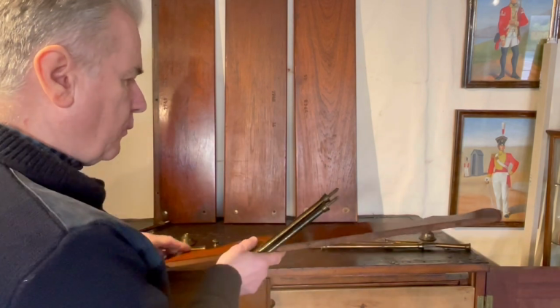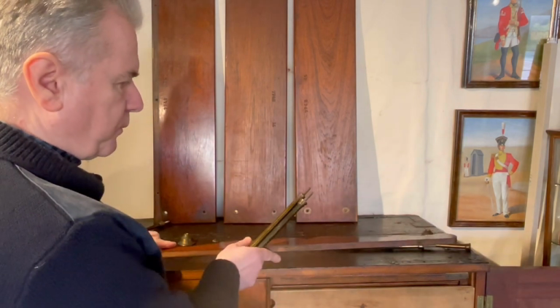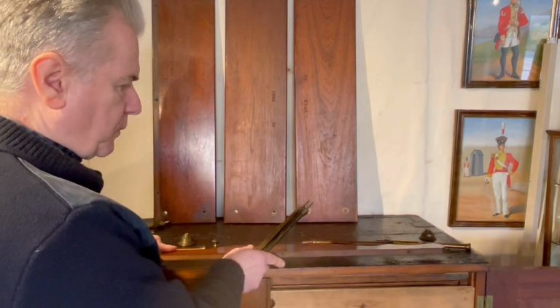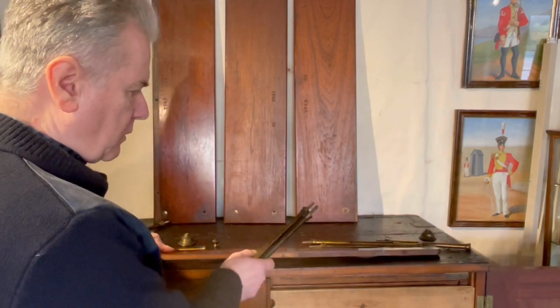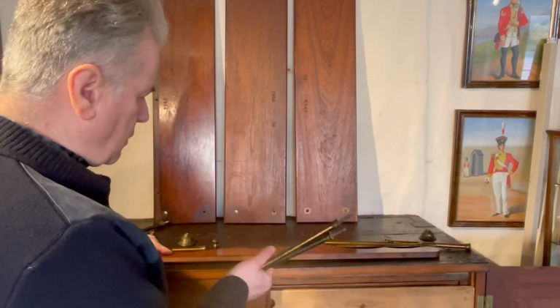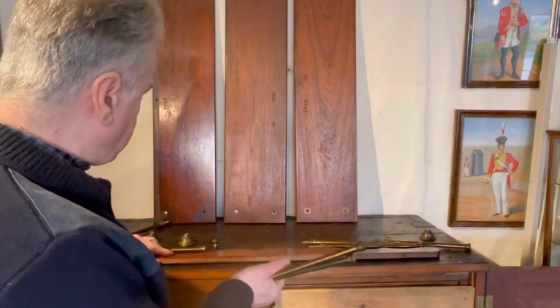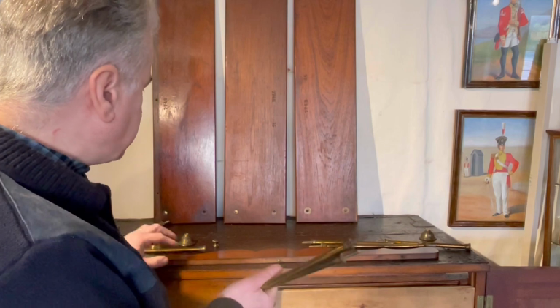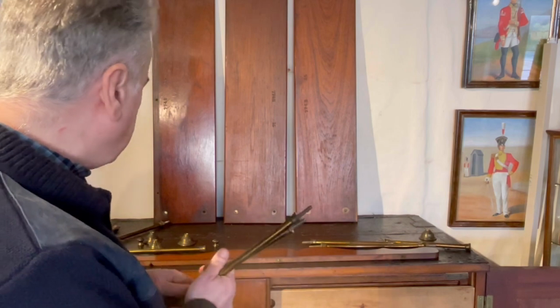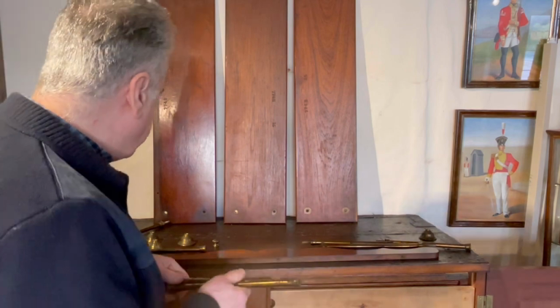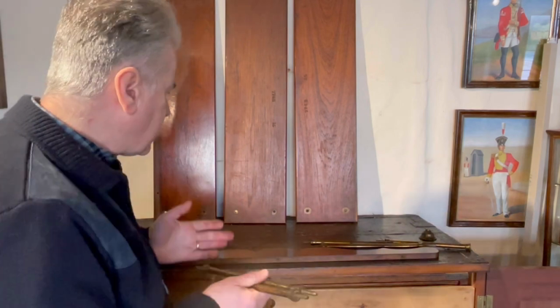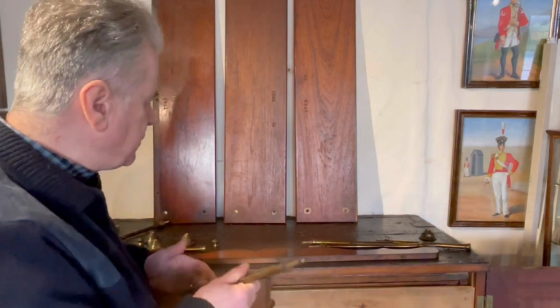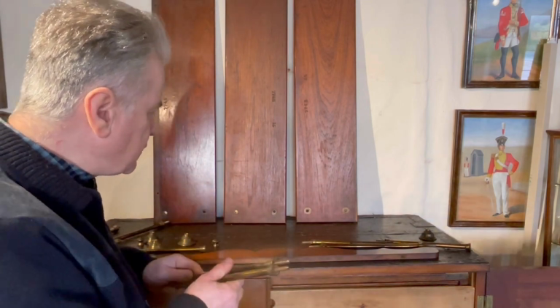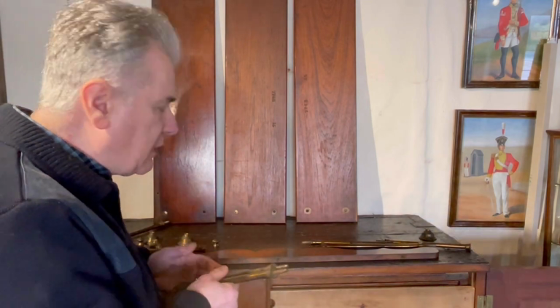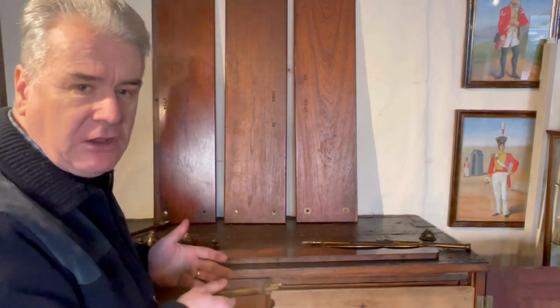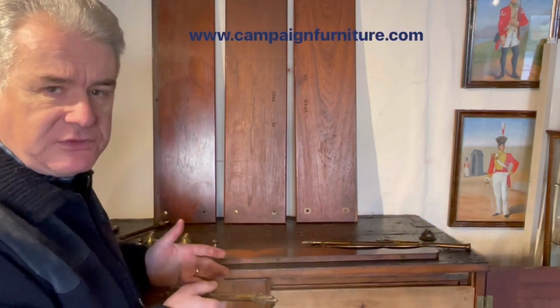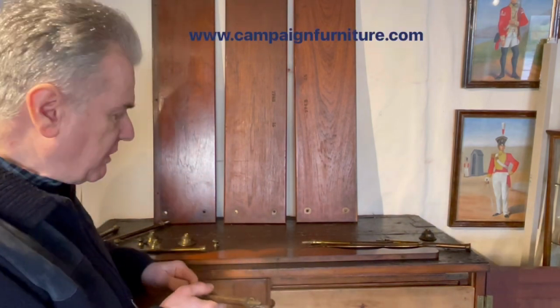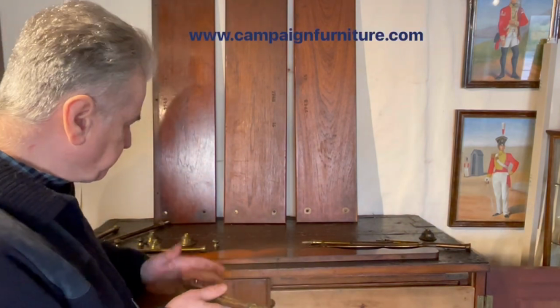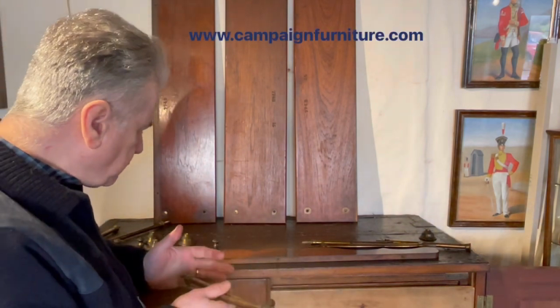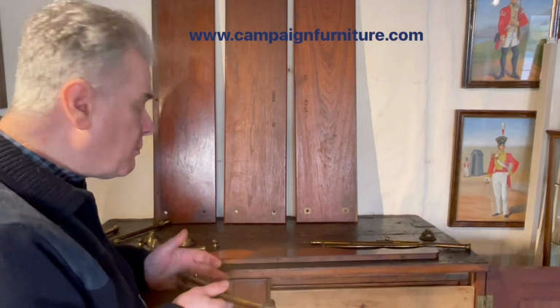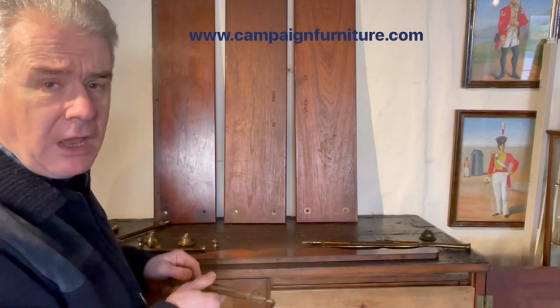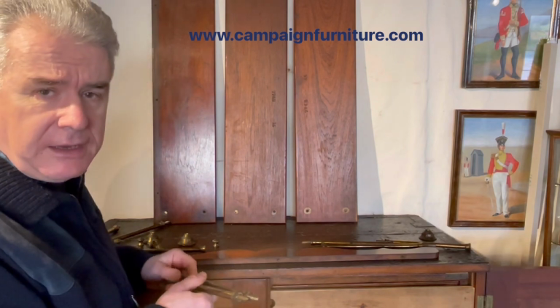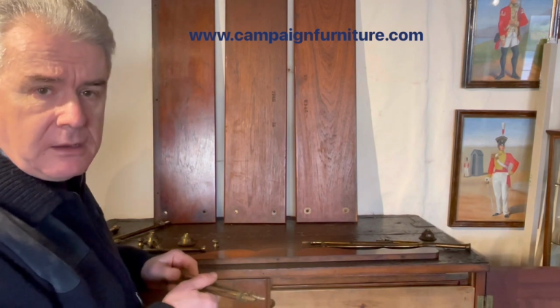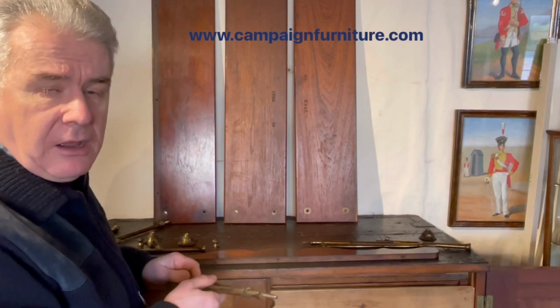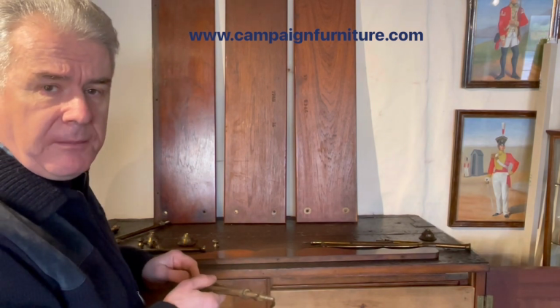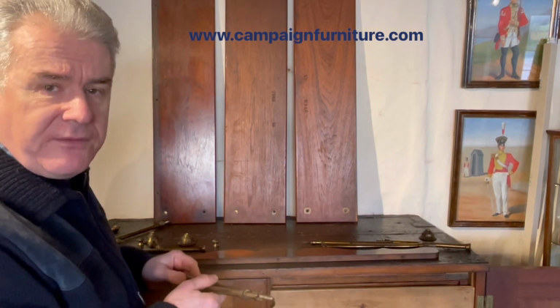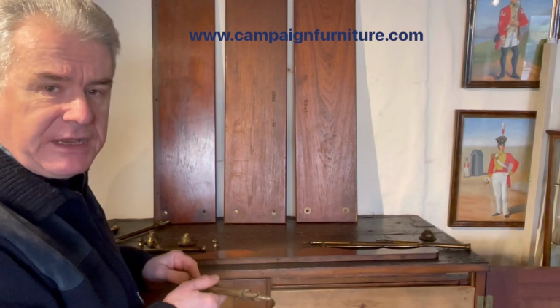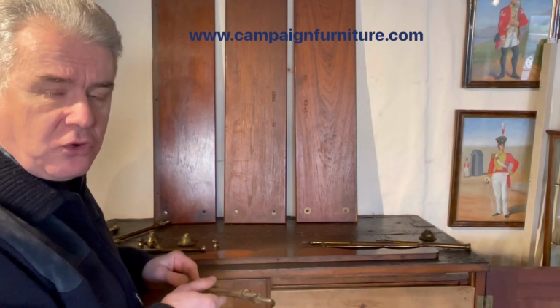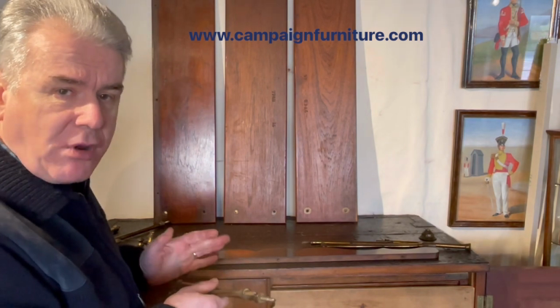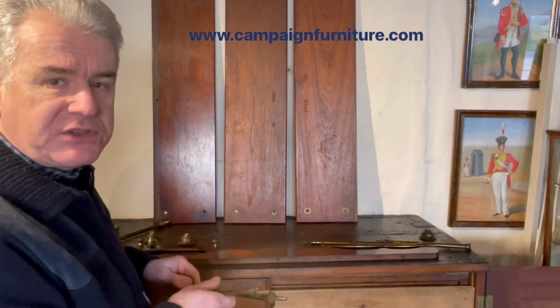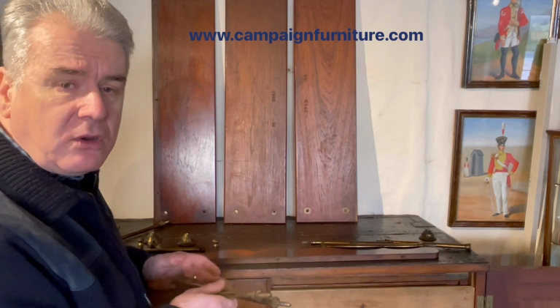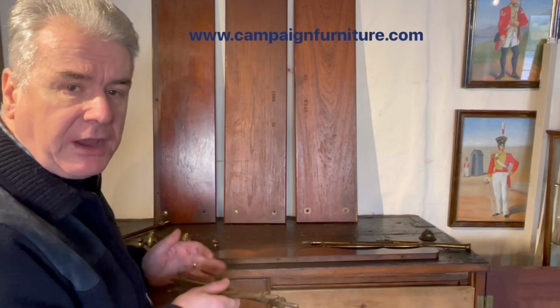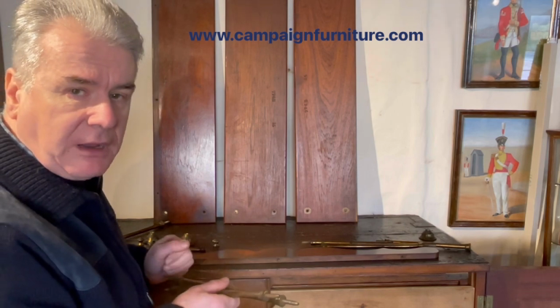So a set of teak and brass campaign shelves, late 19th century, more than likely made by the Army and Navy Store, probably for sale by another company.